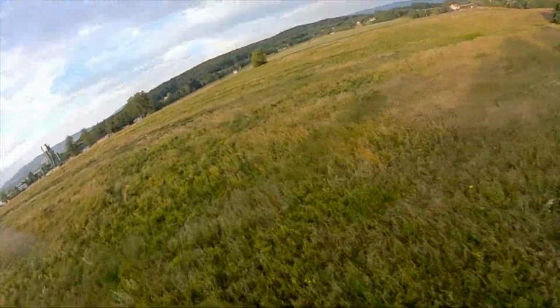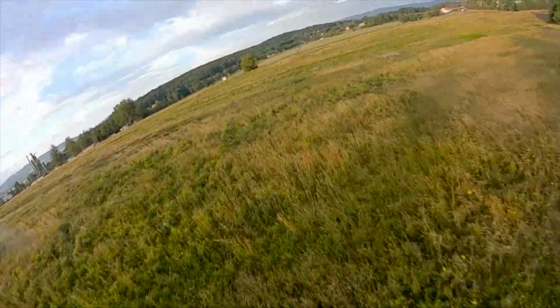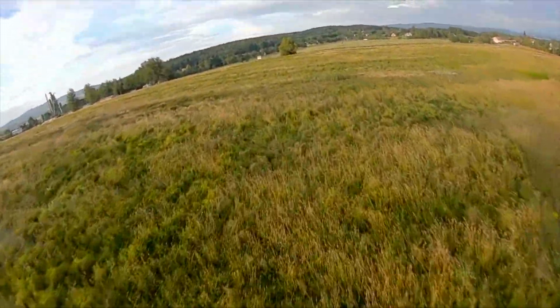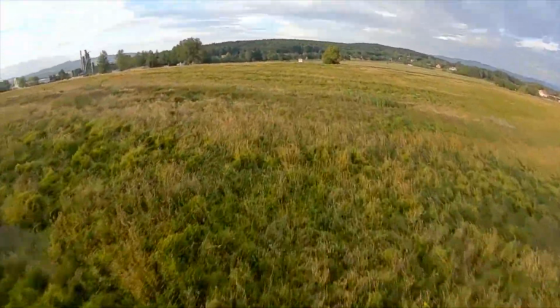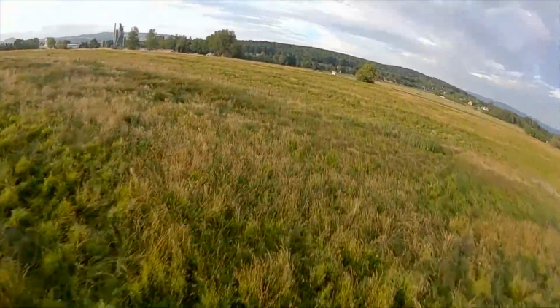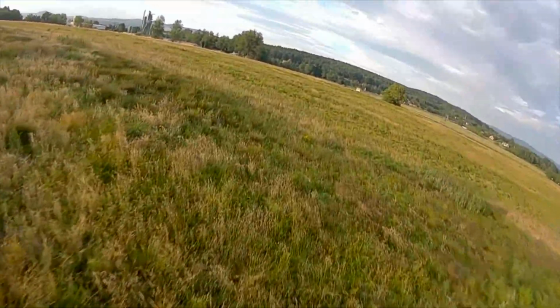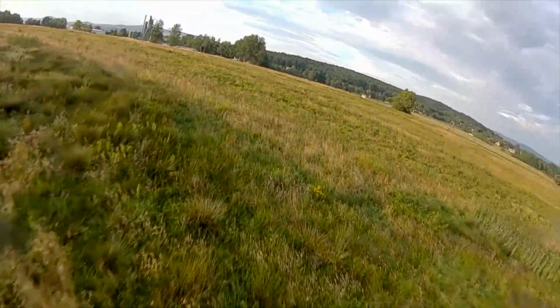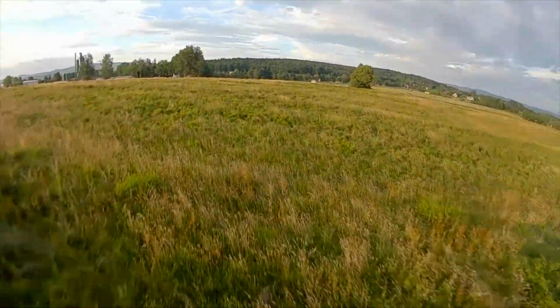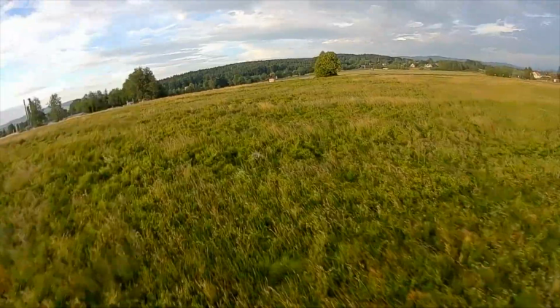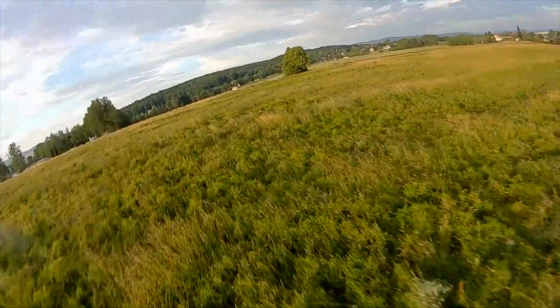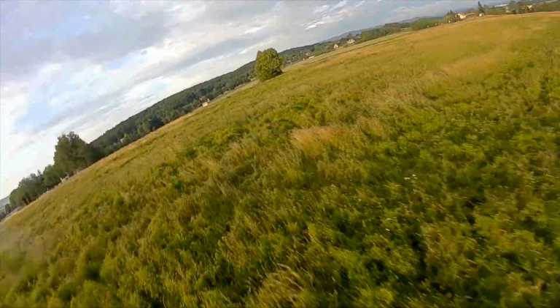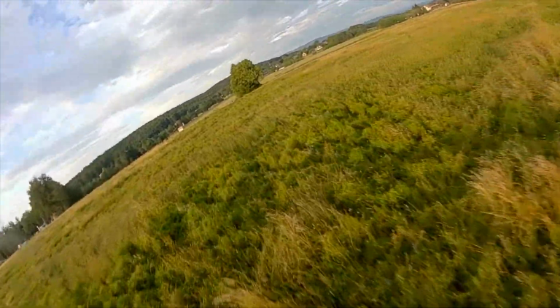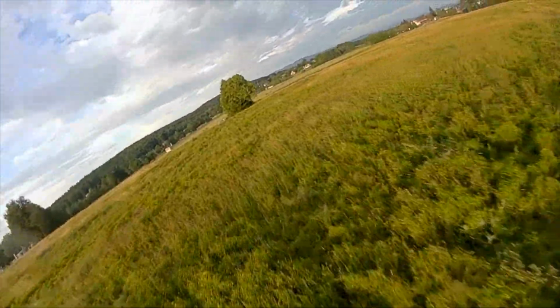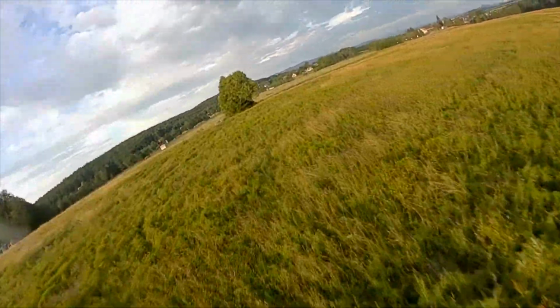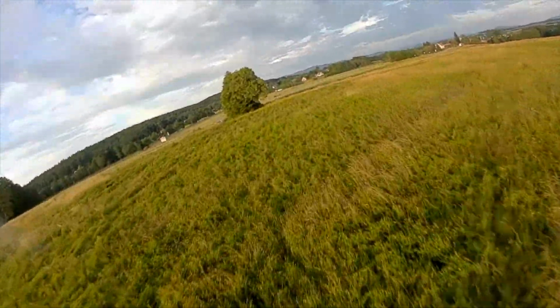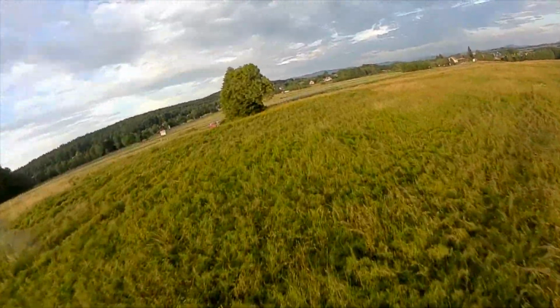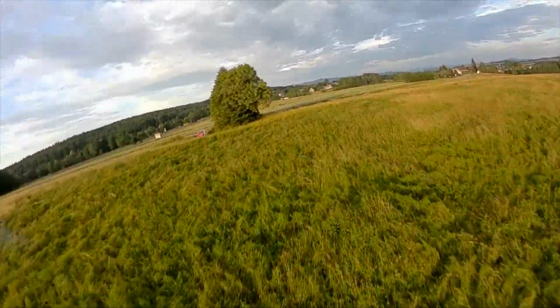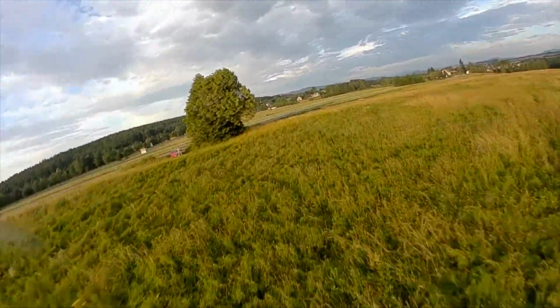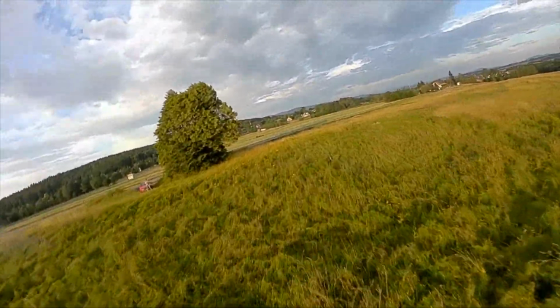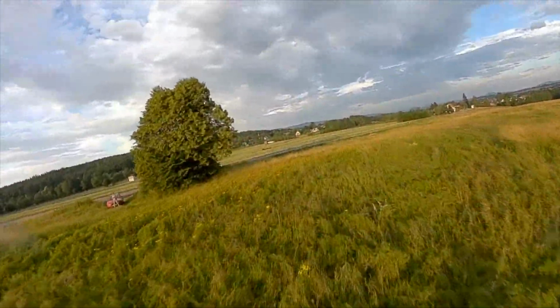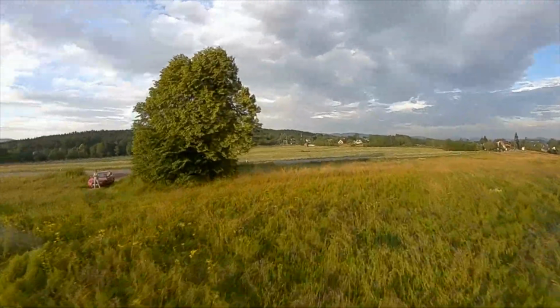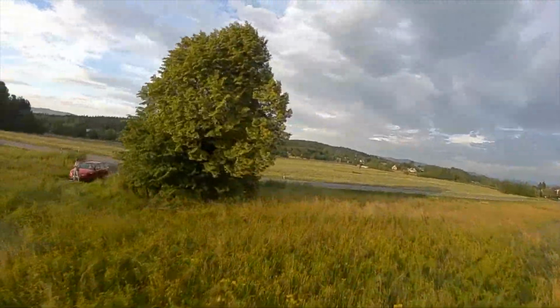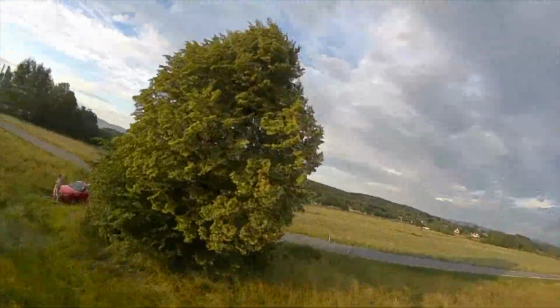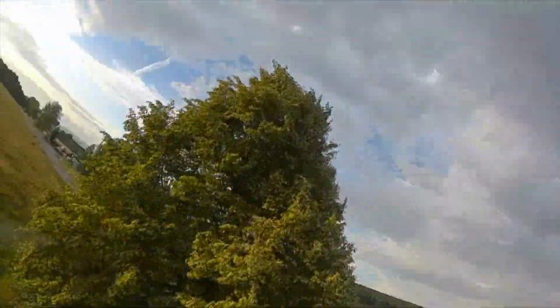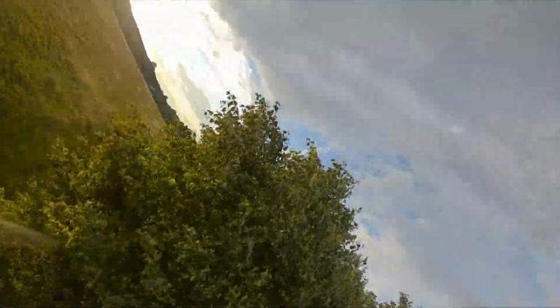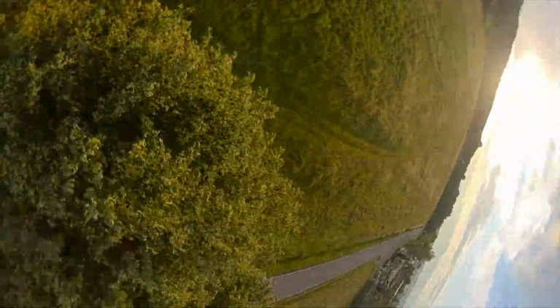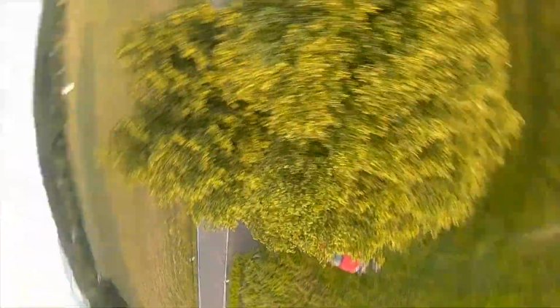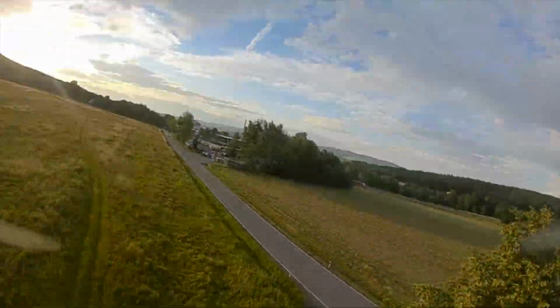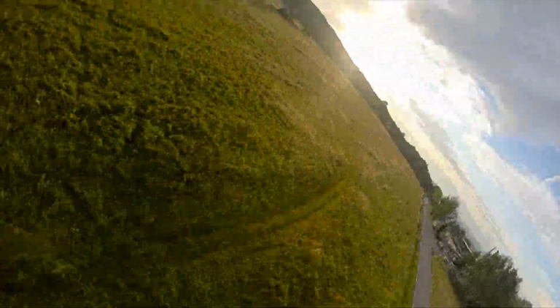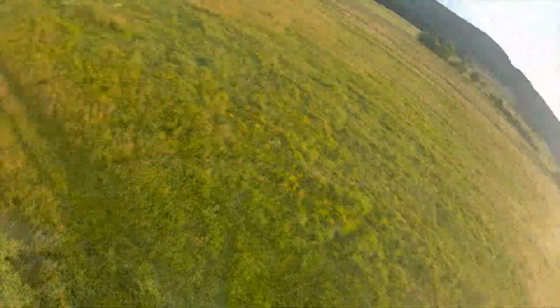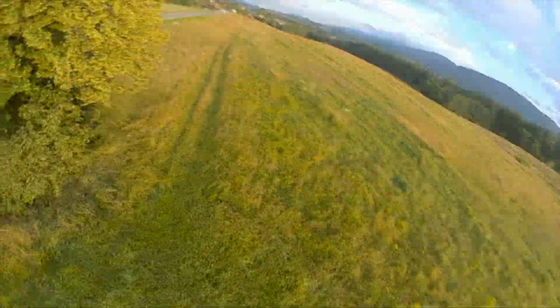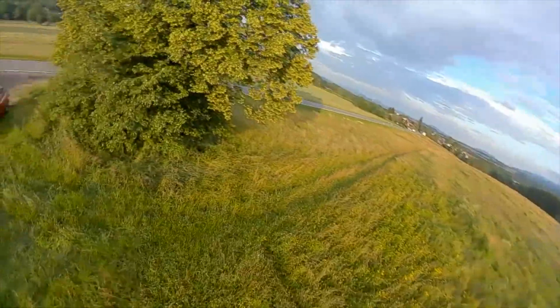So yeah, another great update by DJI. I absolutely love everything they do.